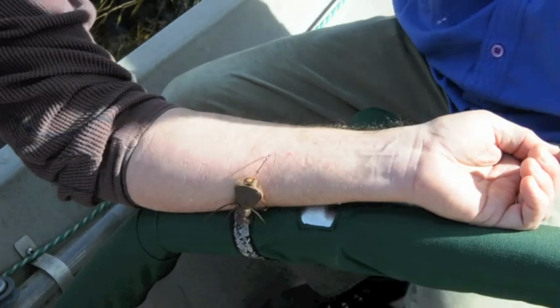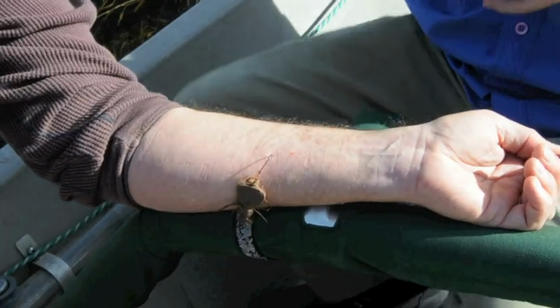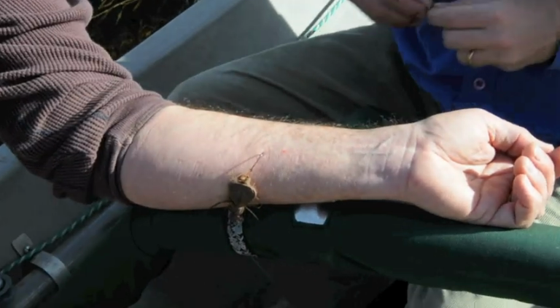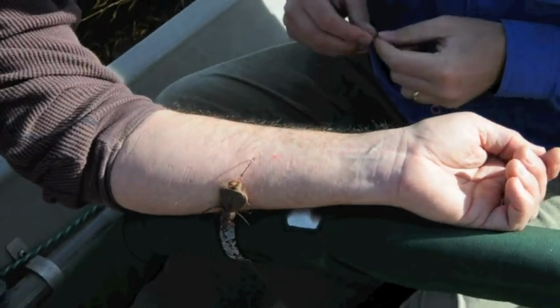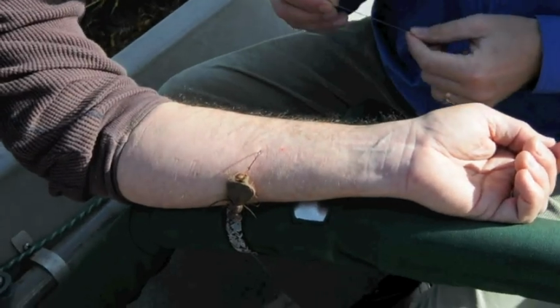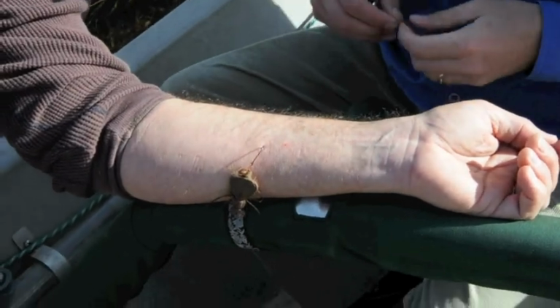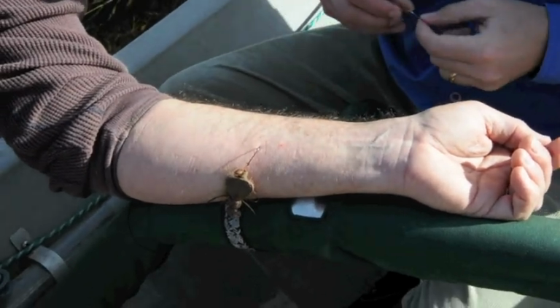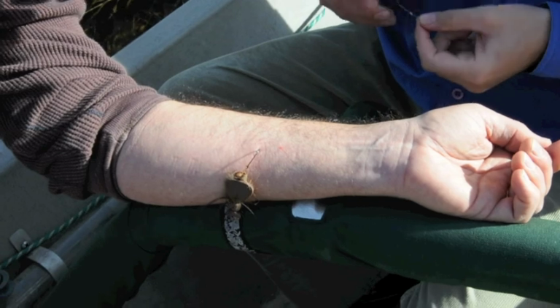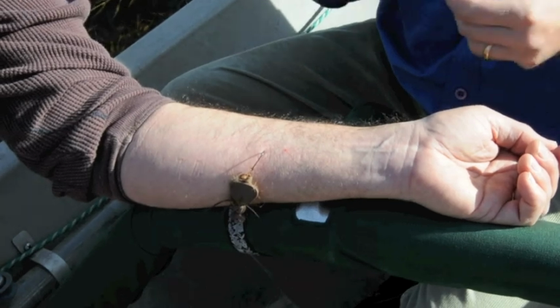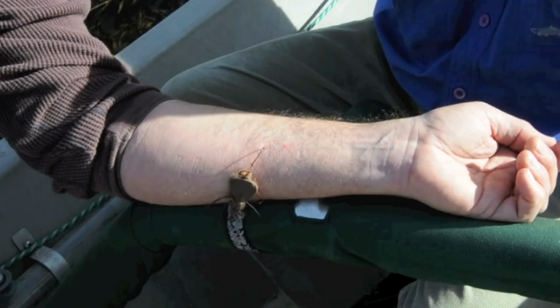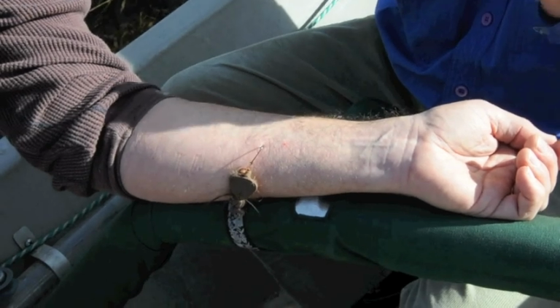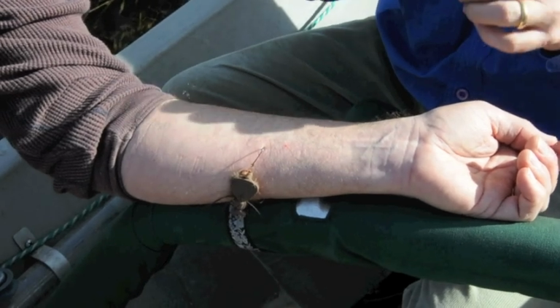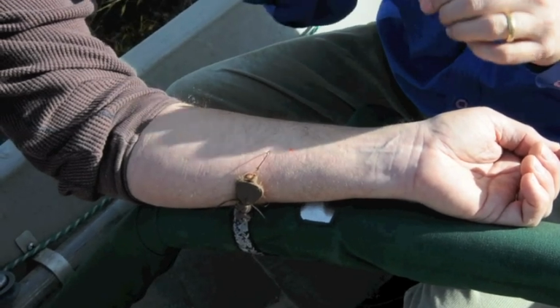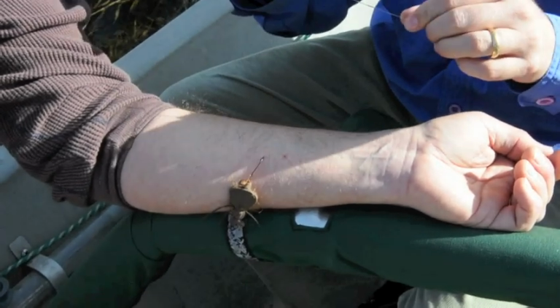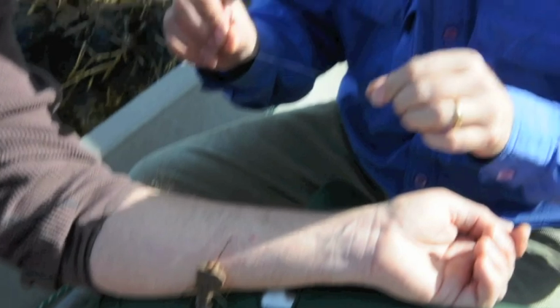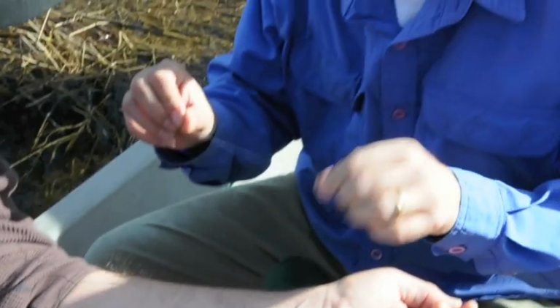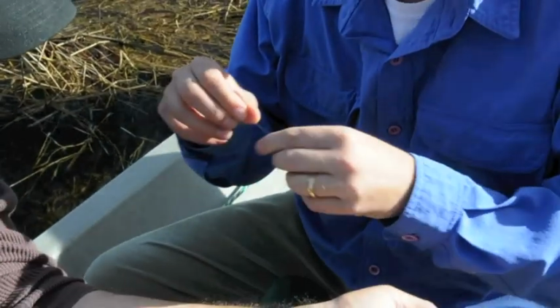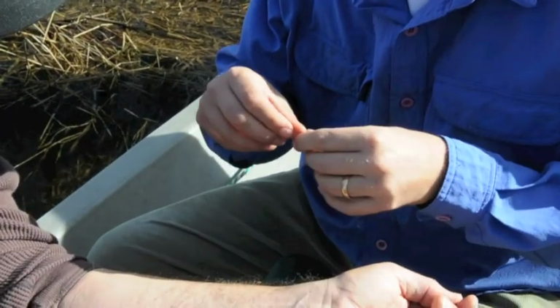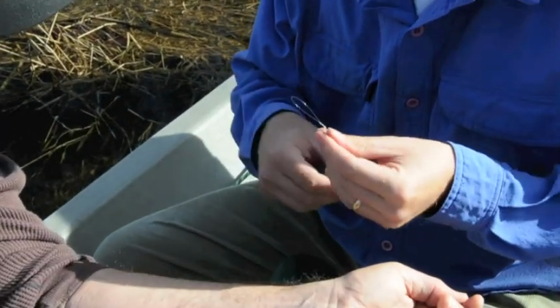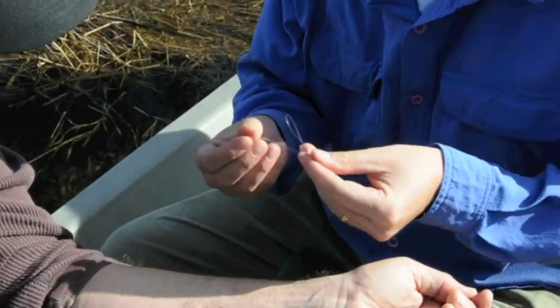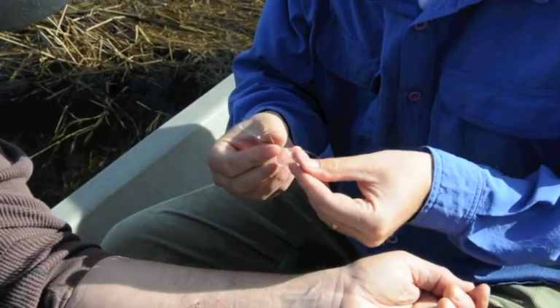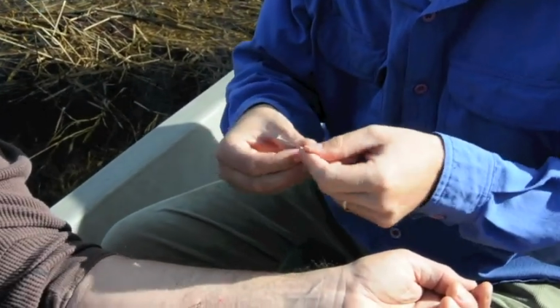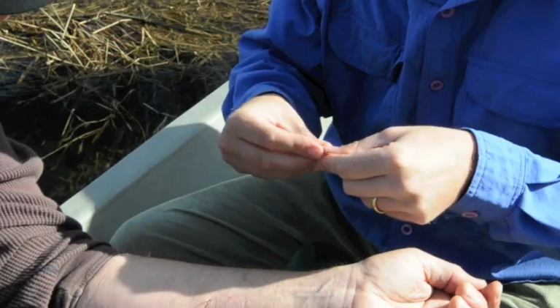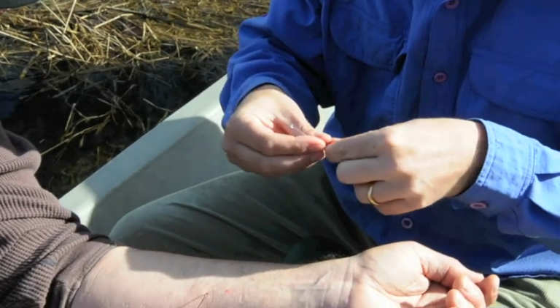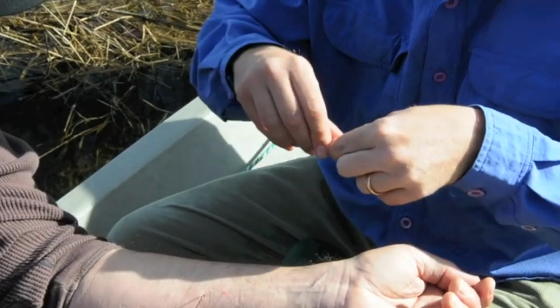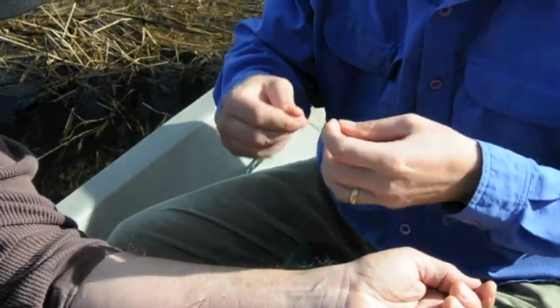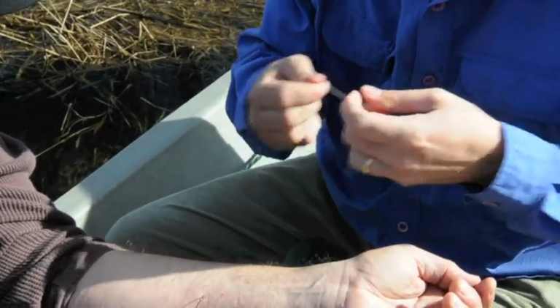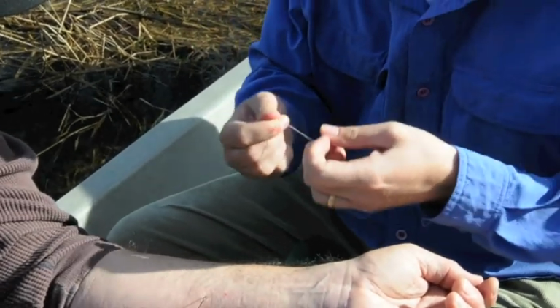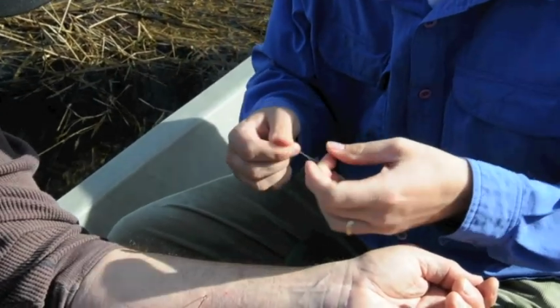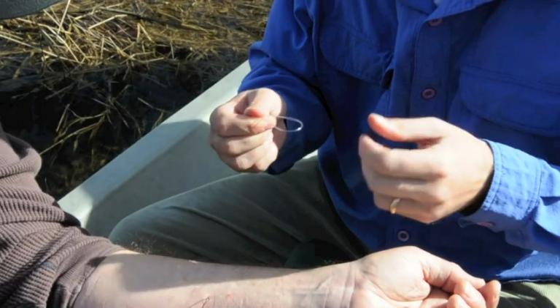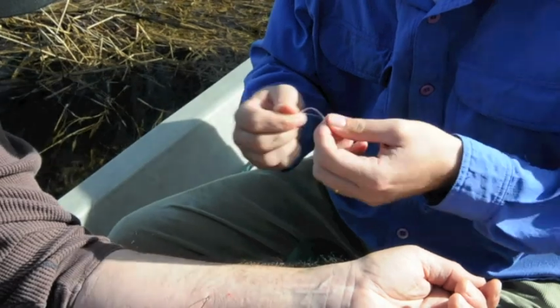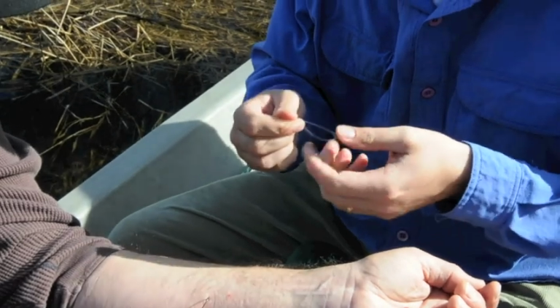Okay, so the key to getting a hook out of somebody's skin: I take a piece of 20 pound Maxima, fold it over, tie an overhand knot on each end. That's going to give me a little bit of grip so that when I yank real hard, I'm not going to lose my grip.